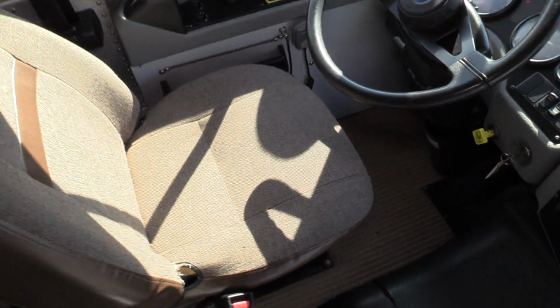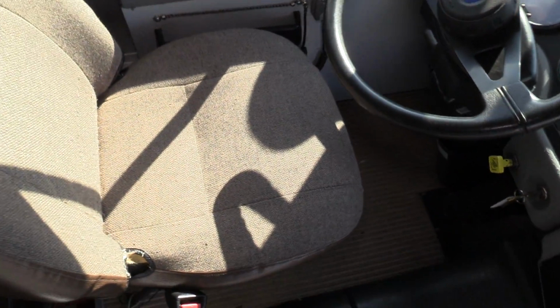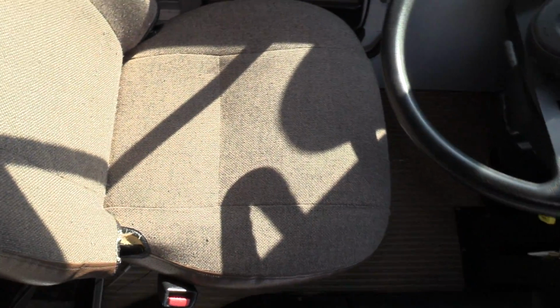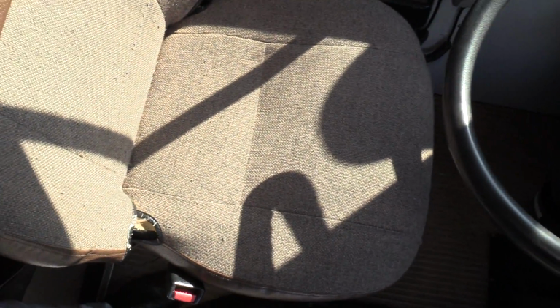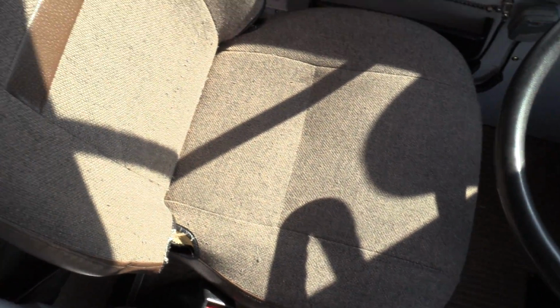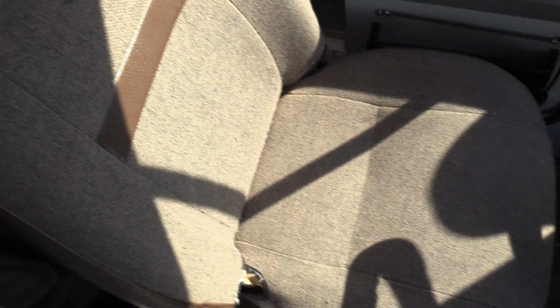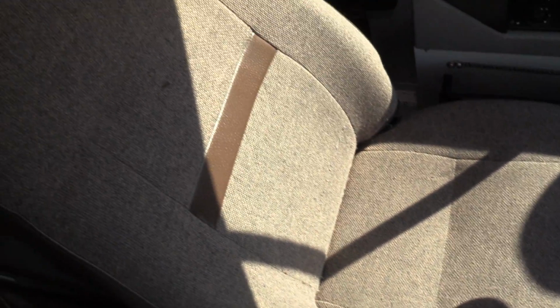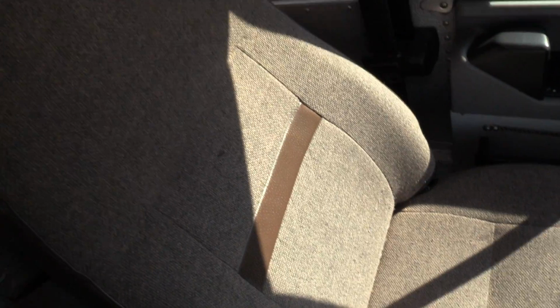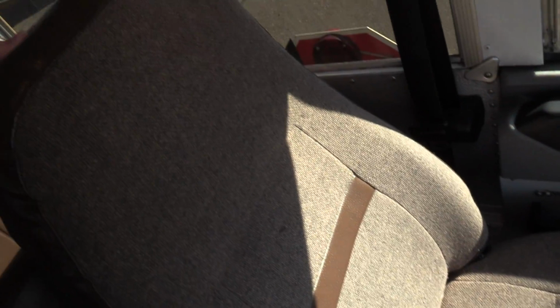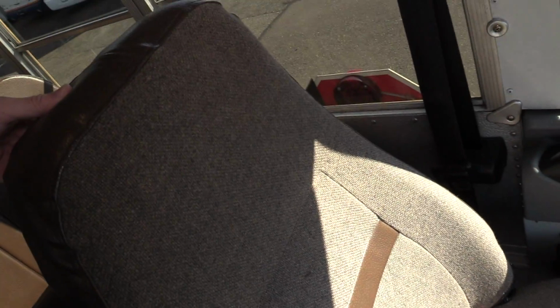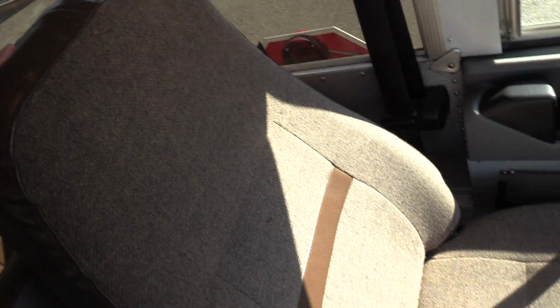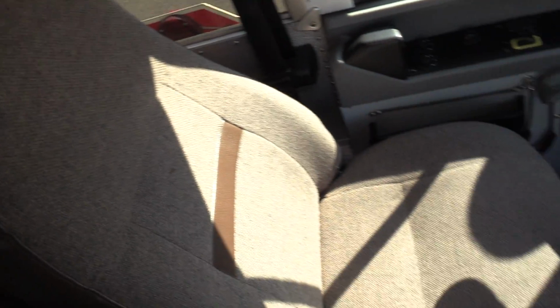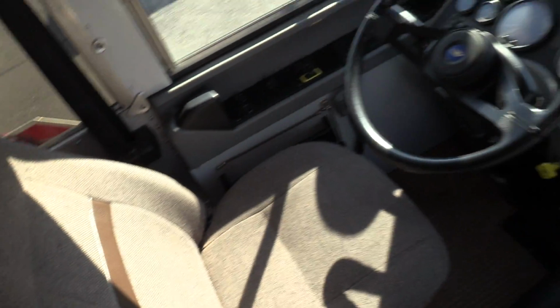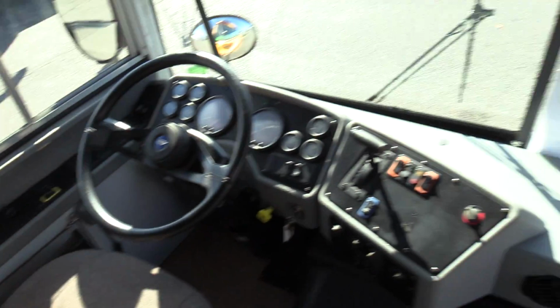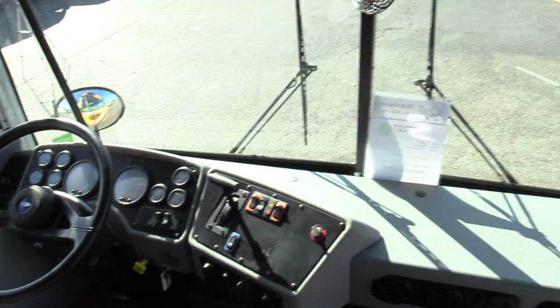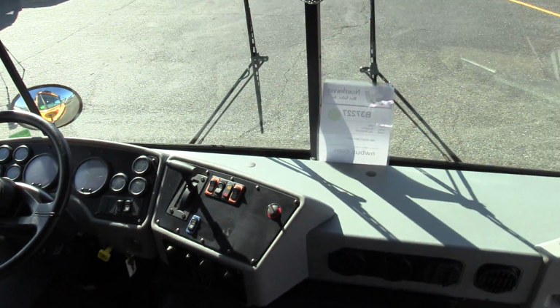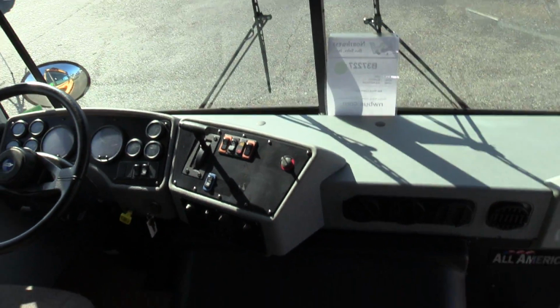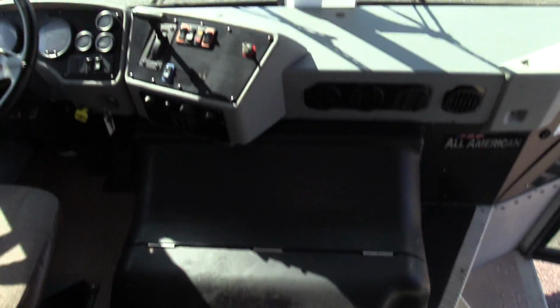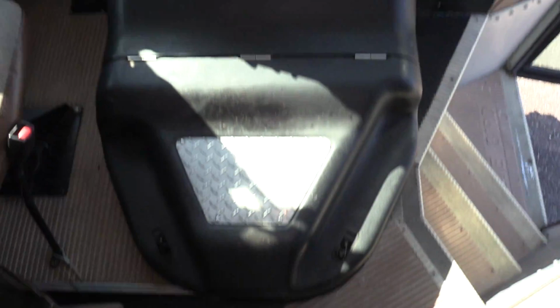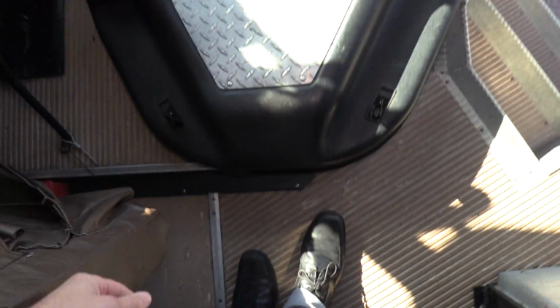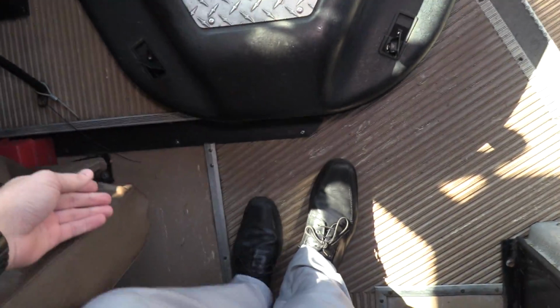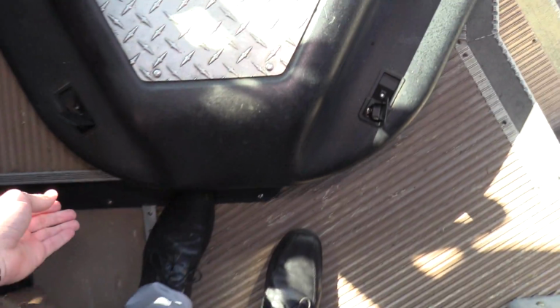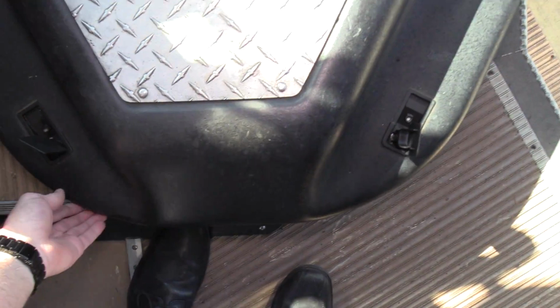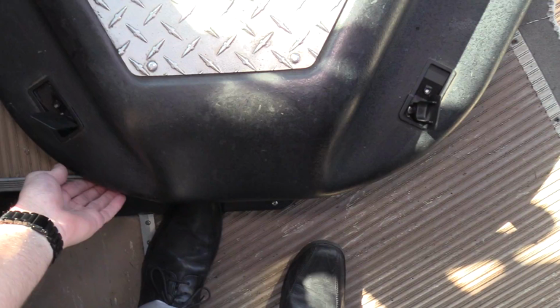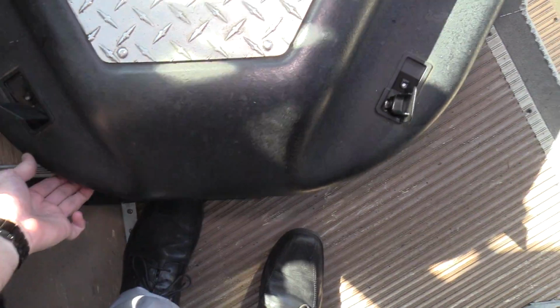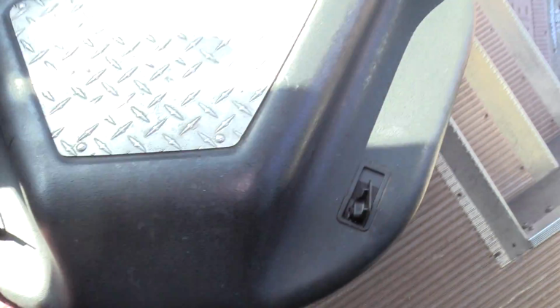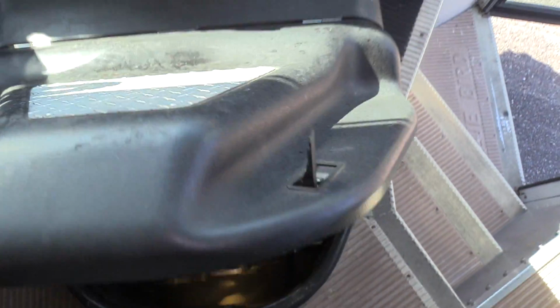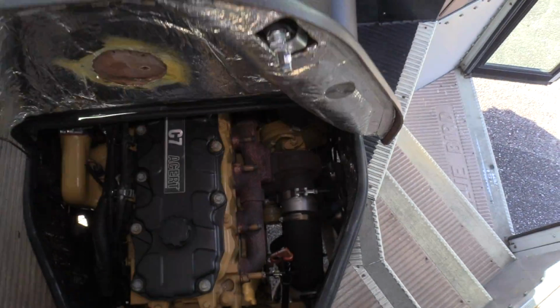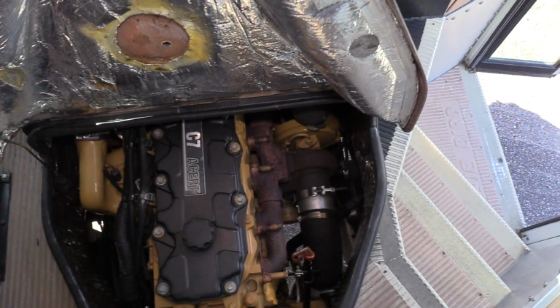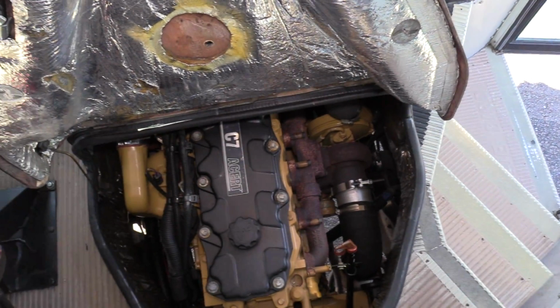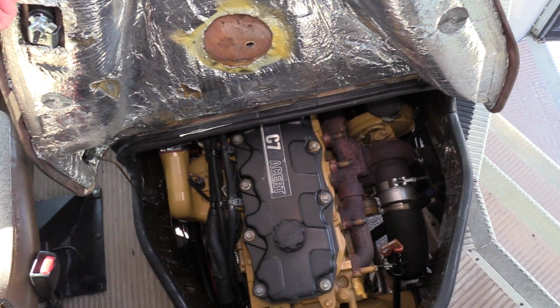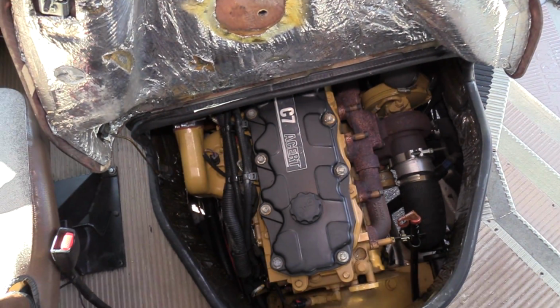Driver seat upholstery looks great, no rips, cuts or tears, anything like that. This is powered by the CAT C7 7.2 liter turbo diesel engine.